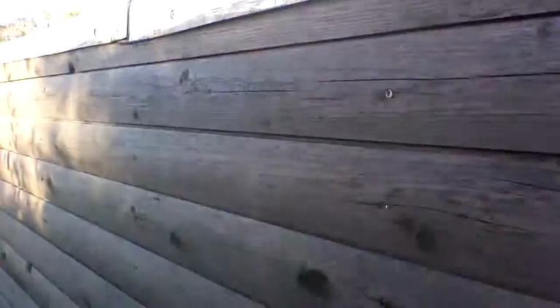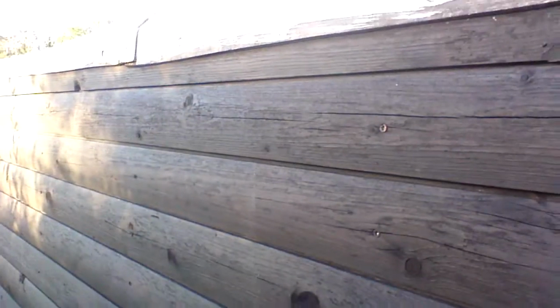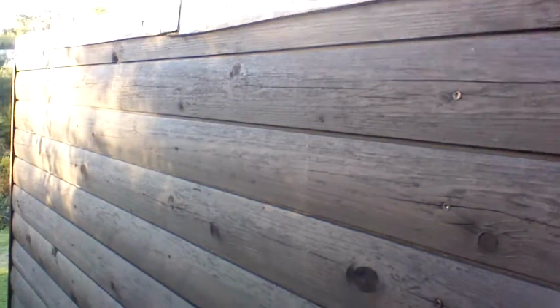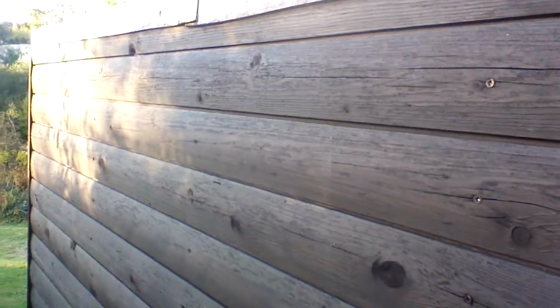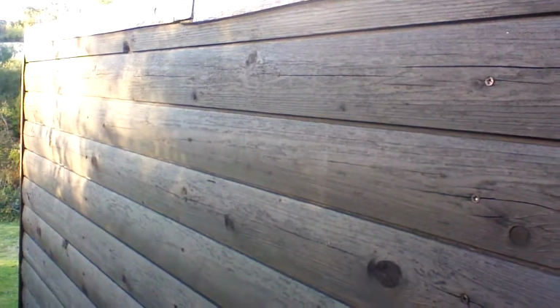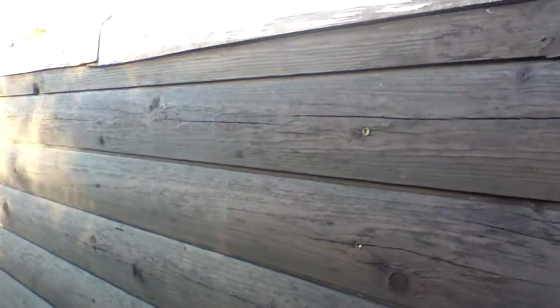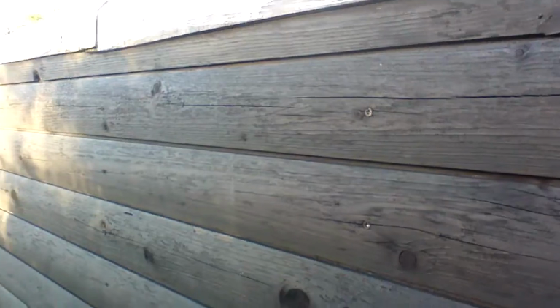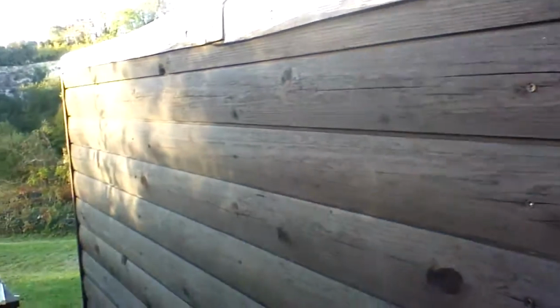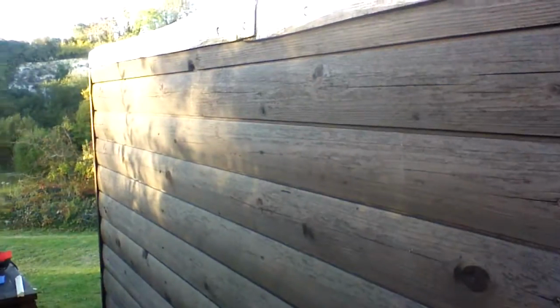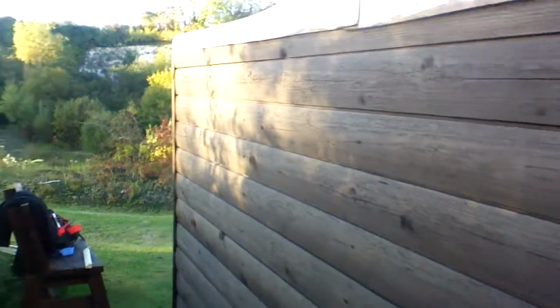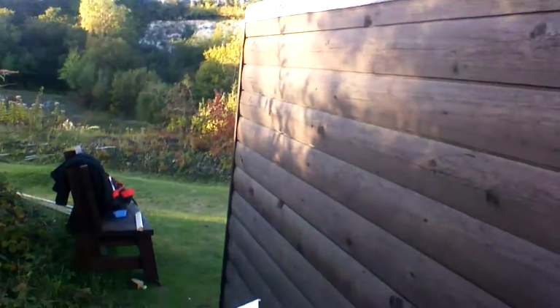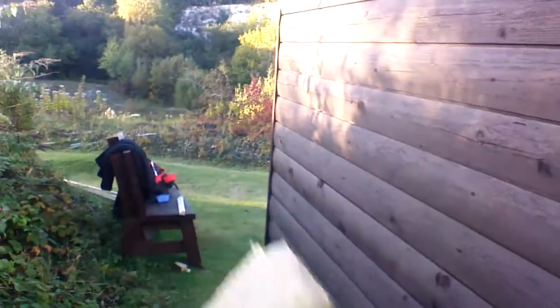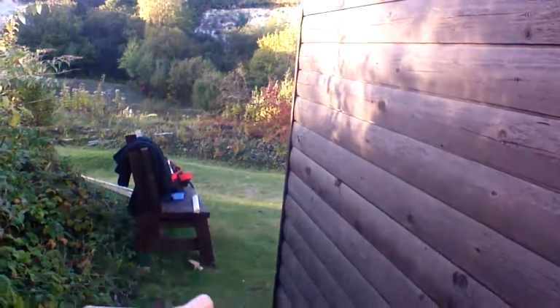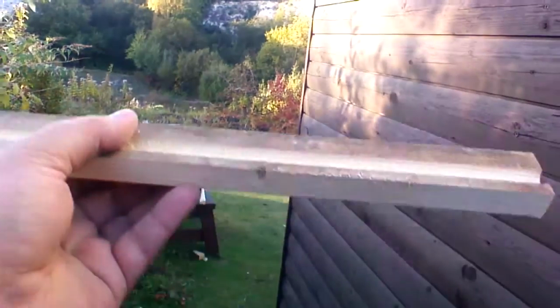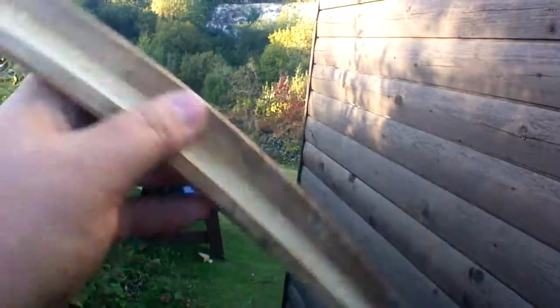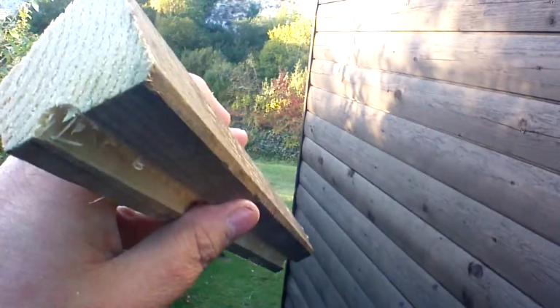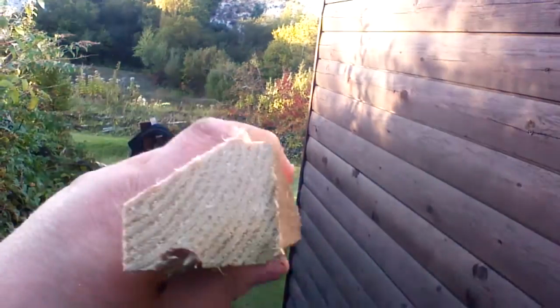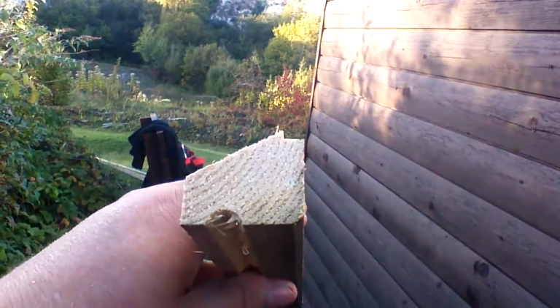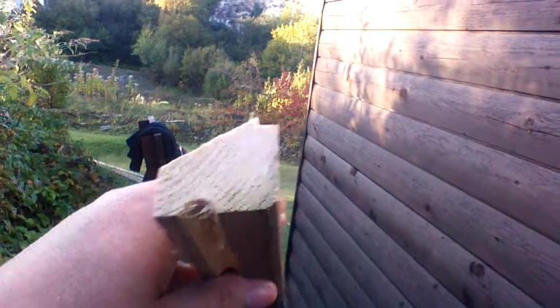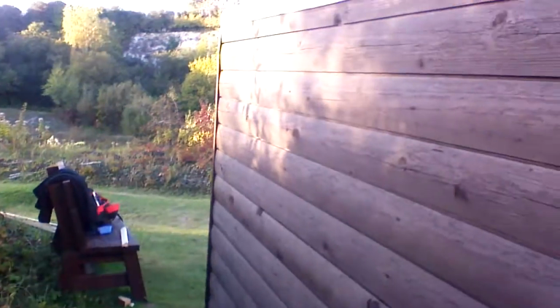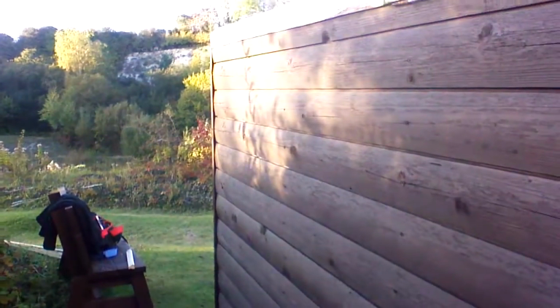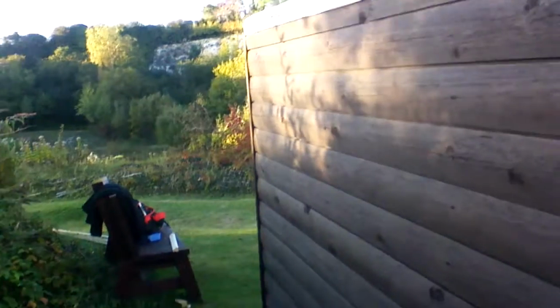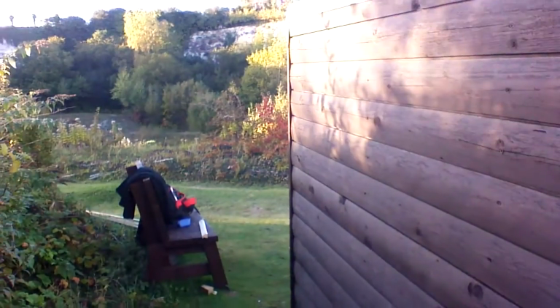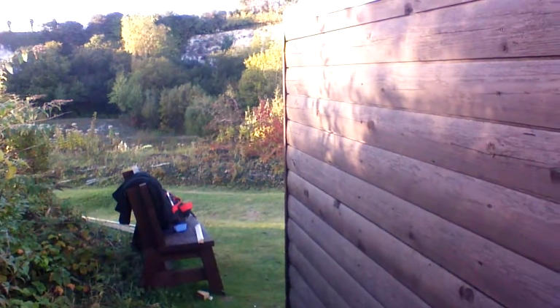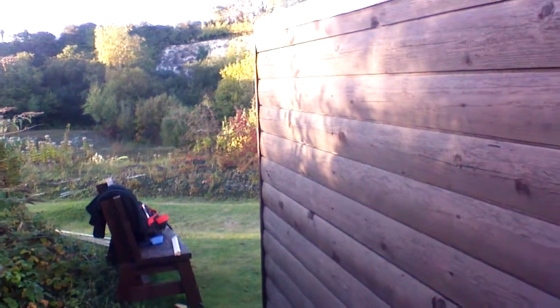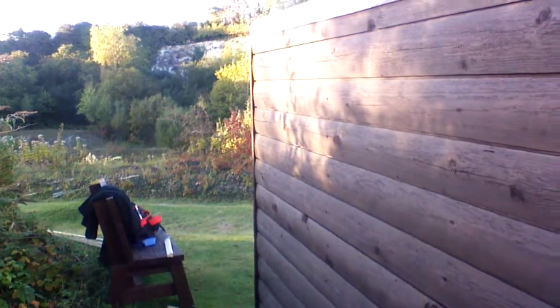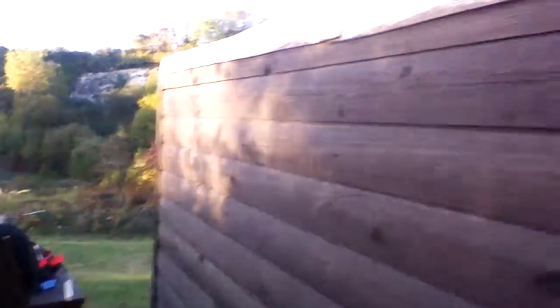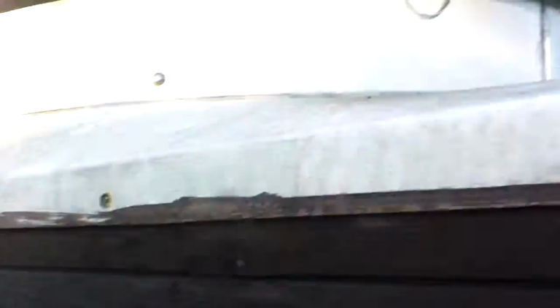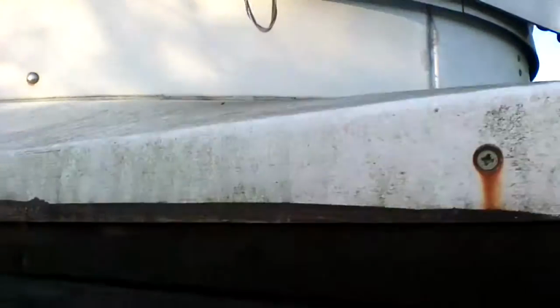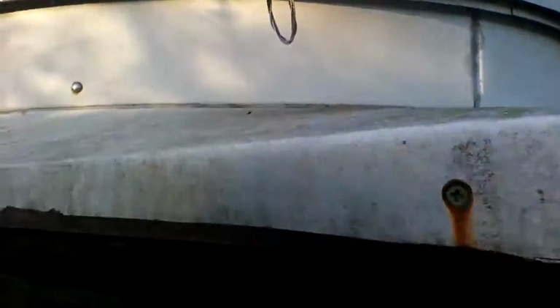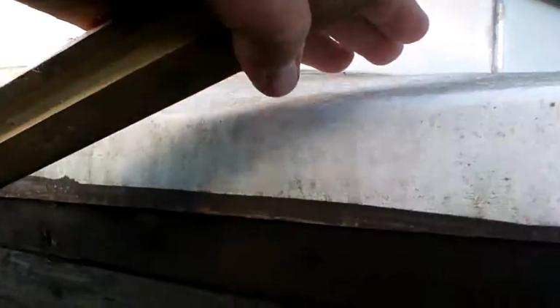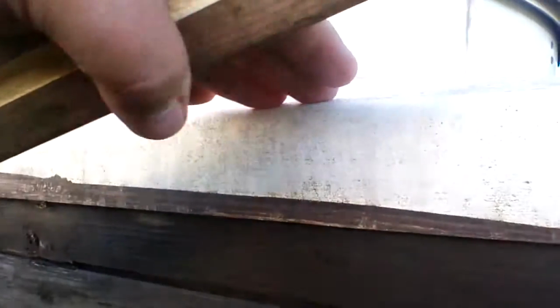I'm not really a carpenter — I'm kind of making it up as I go along, but it's working out quite well. And then we've got some flashing tape which will go just over here and over the drip skirt.